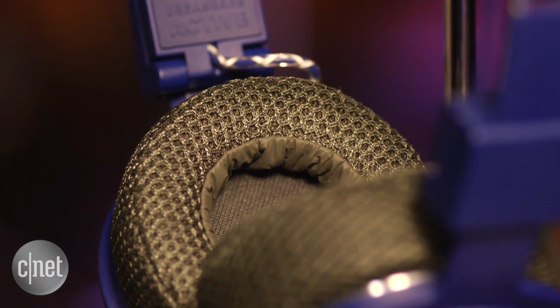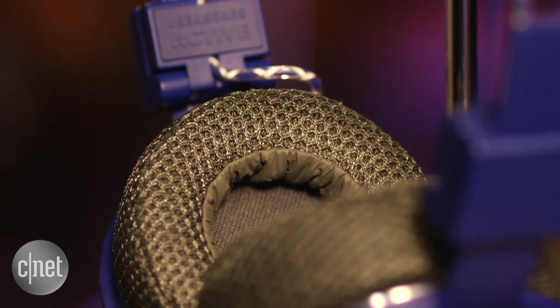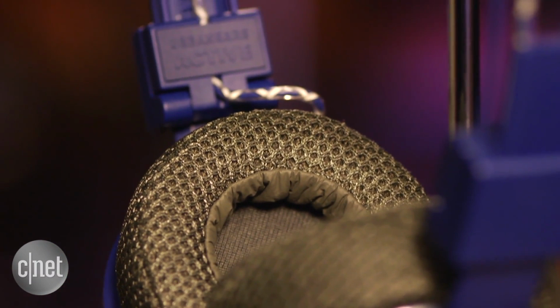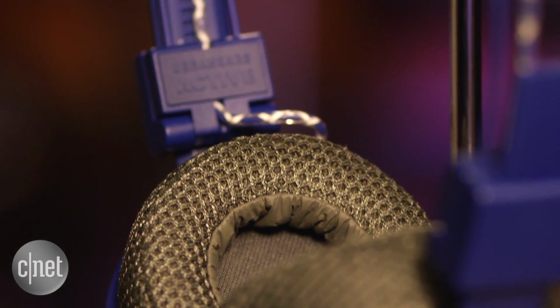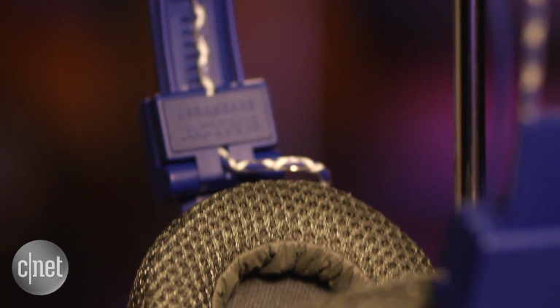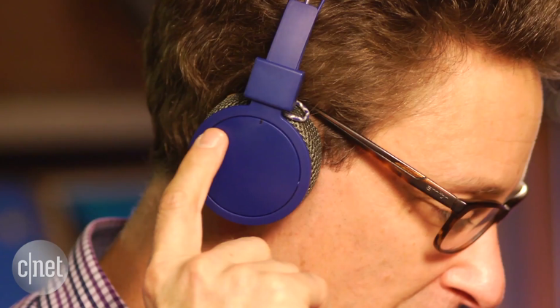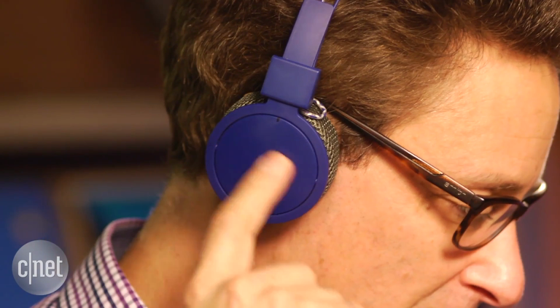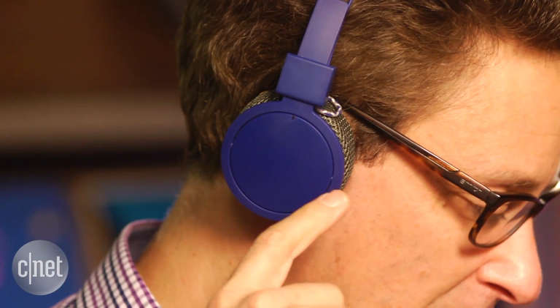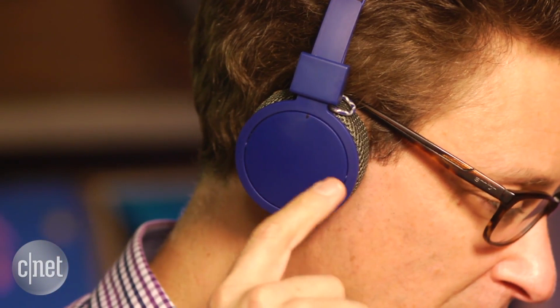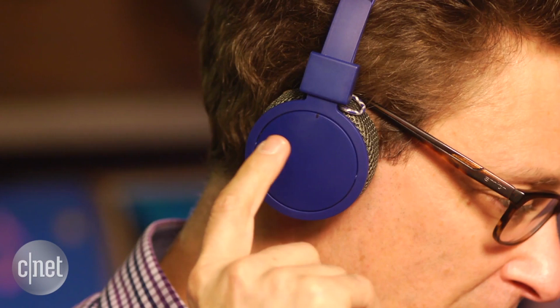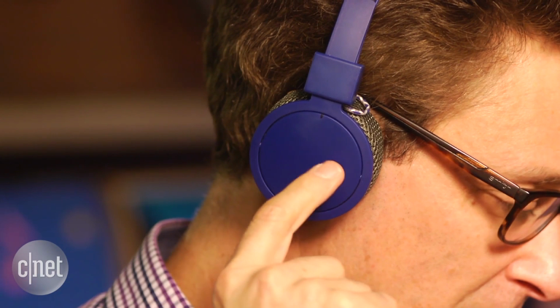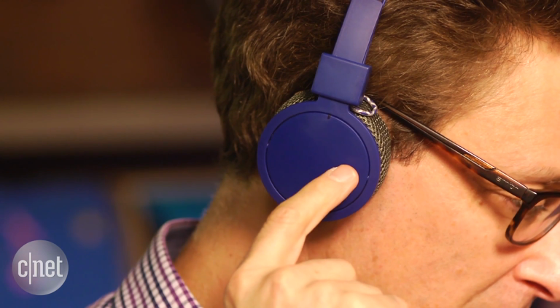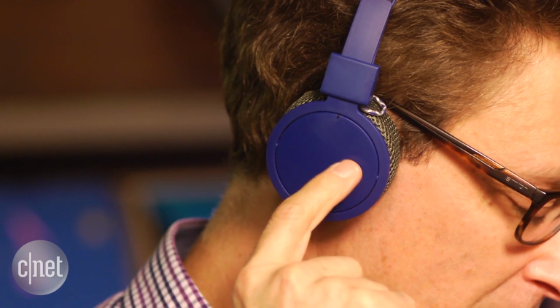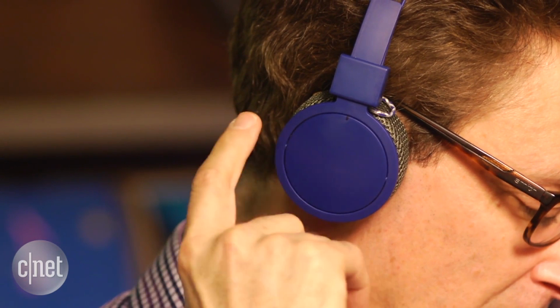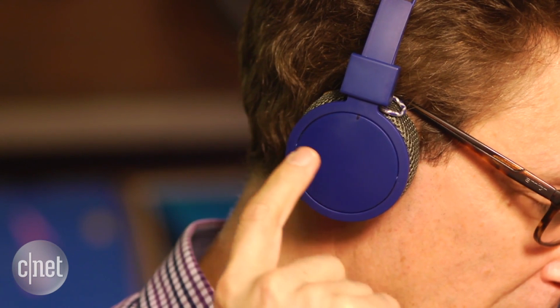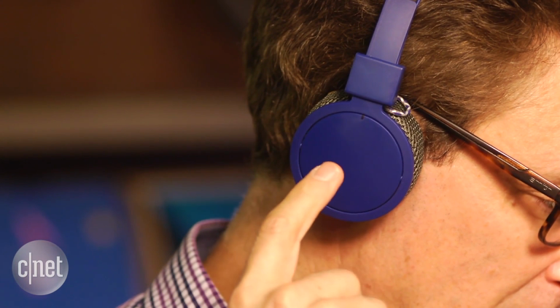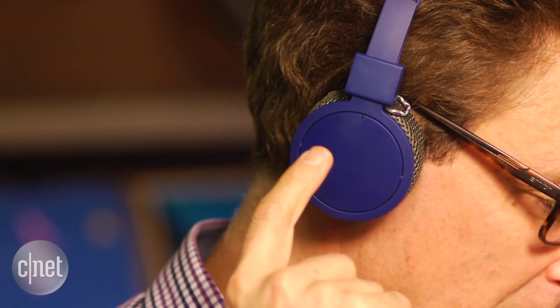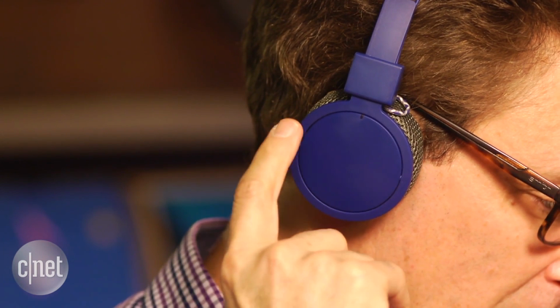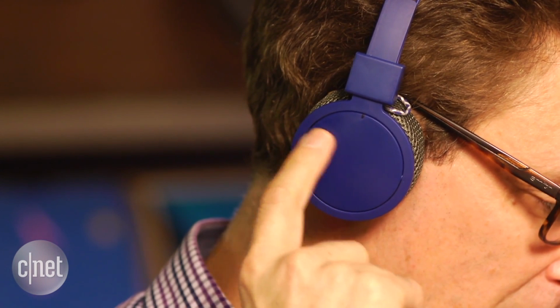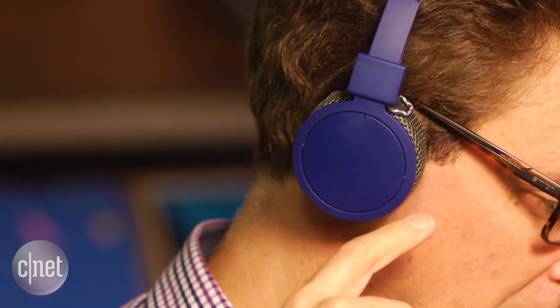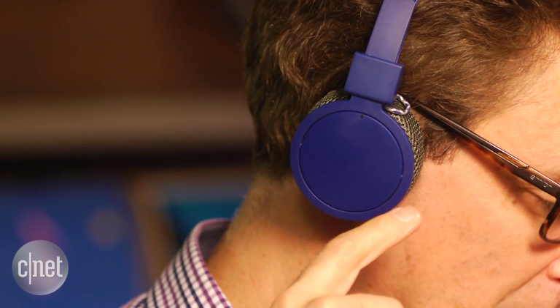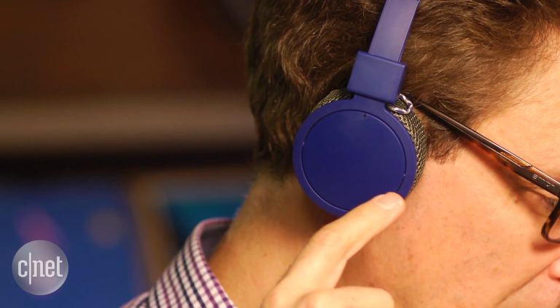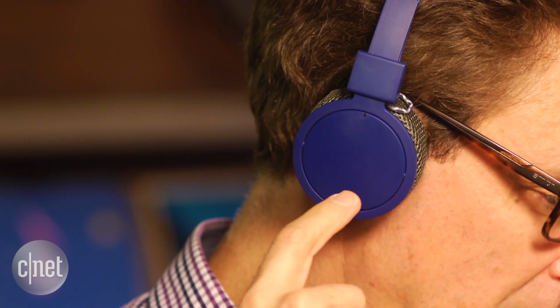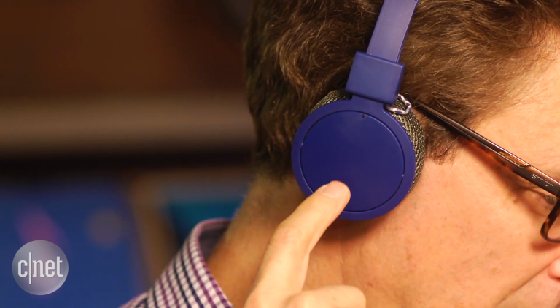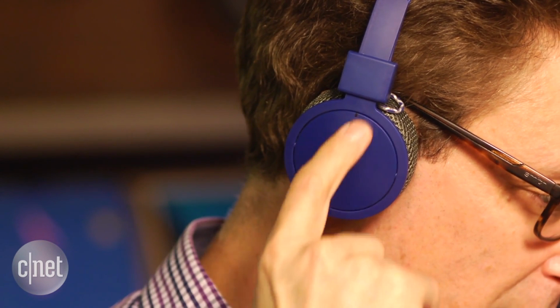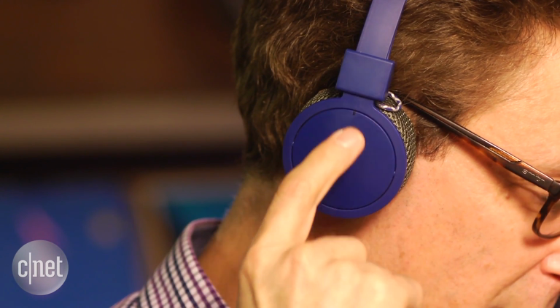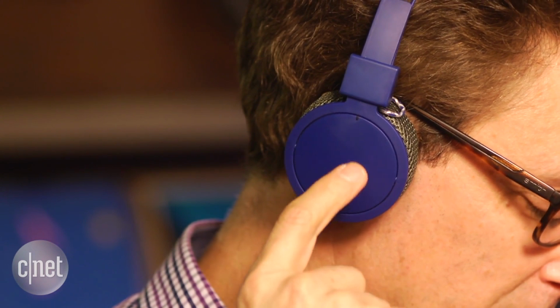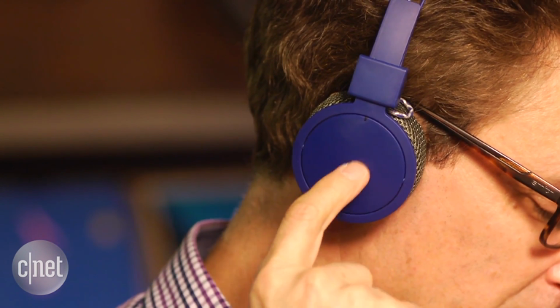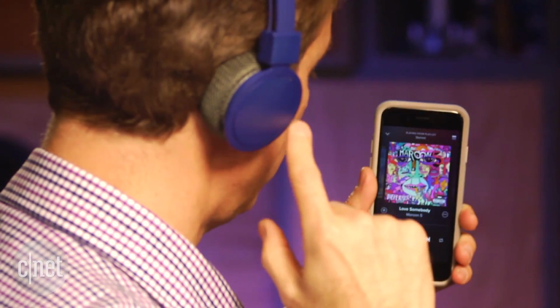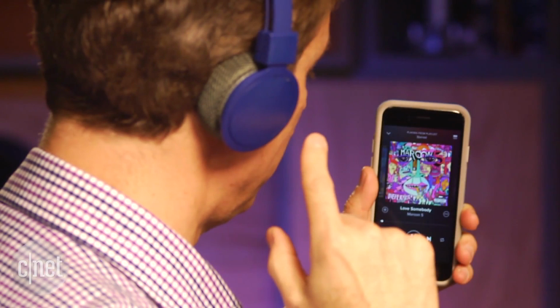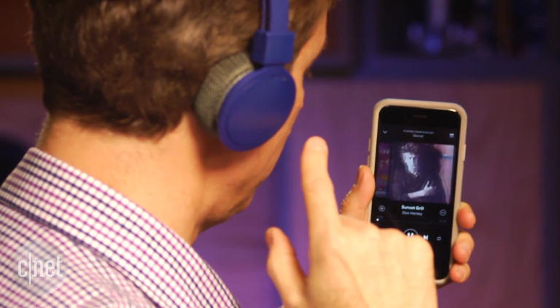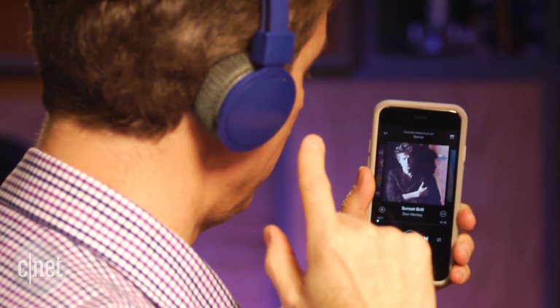It also has touch controls on the right ear cup that work well. With a swipe of your finger, you can raise and lower volume, skip tracks forward and back, and pause and play your music, as well as answer and end calls.